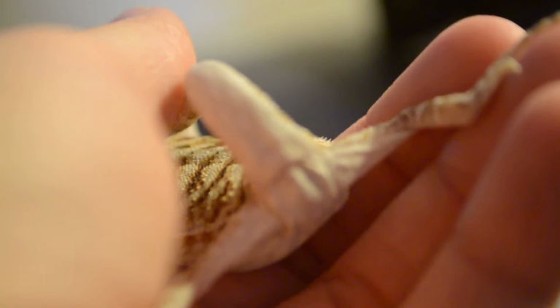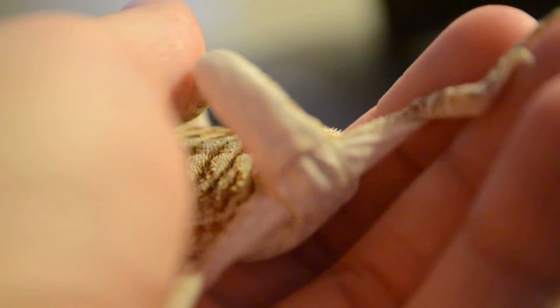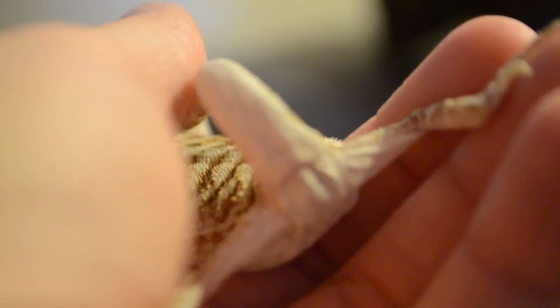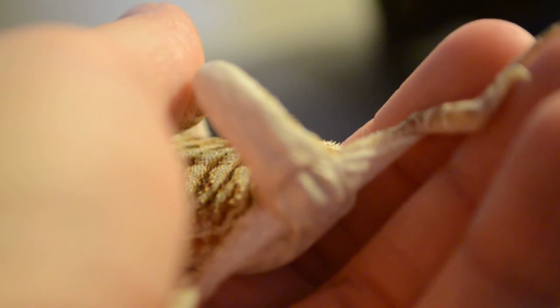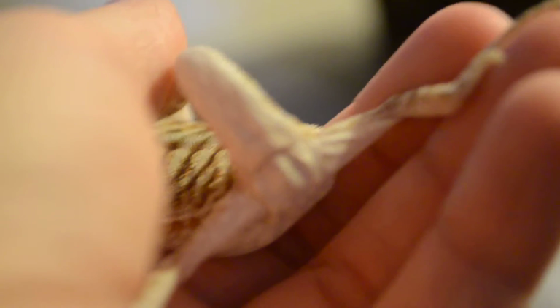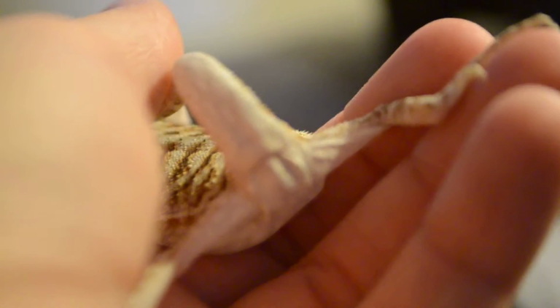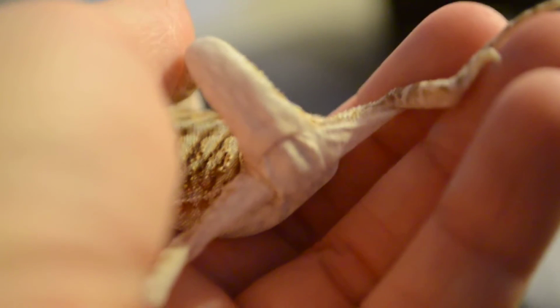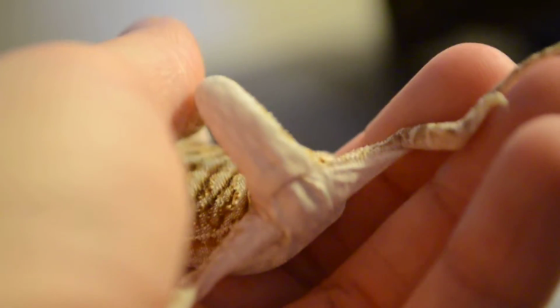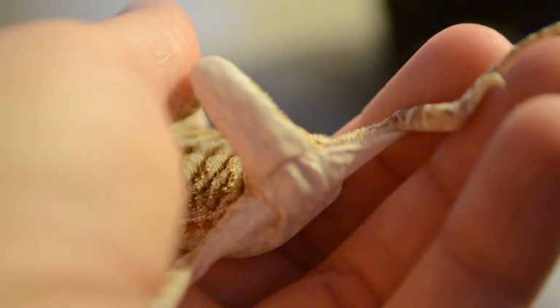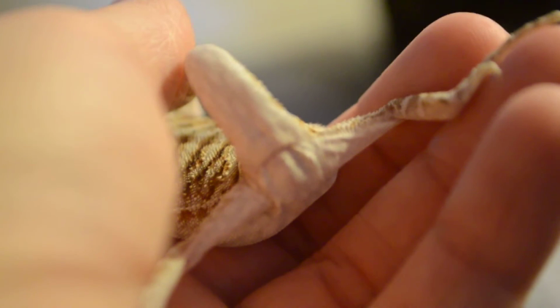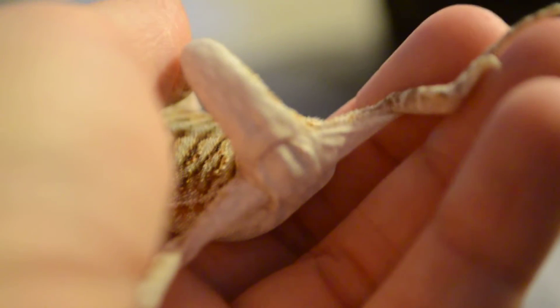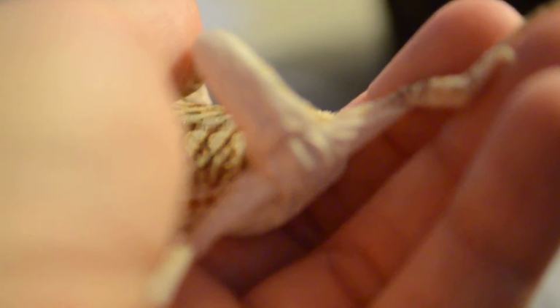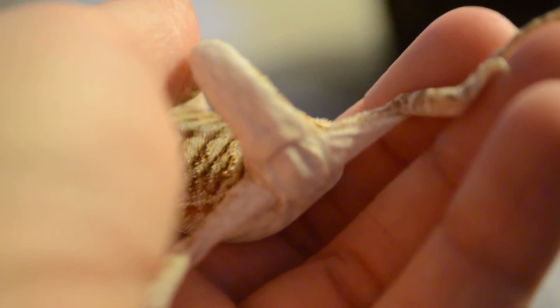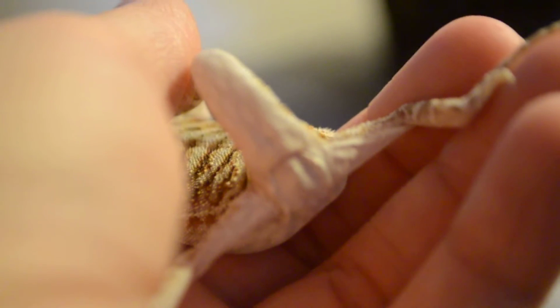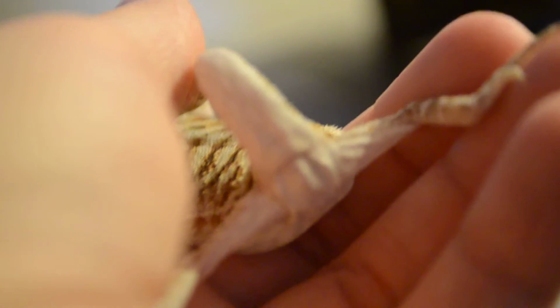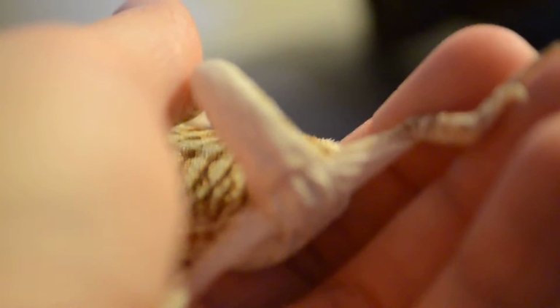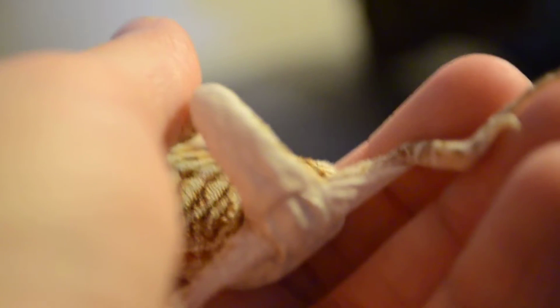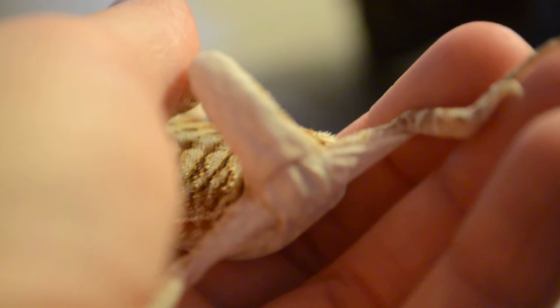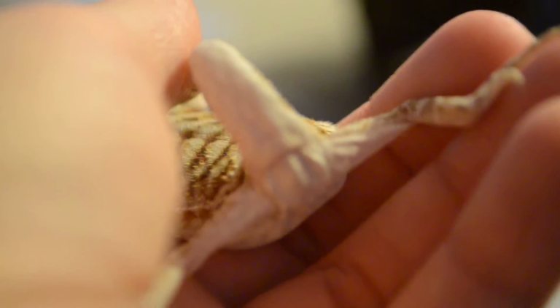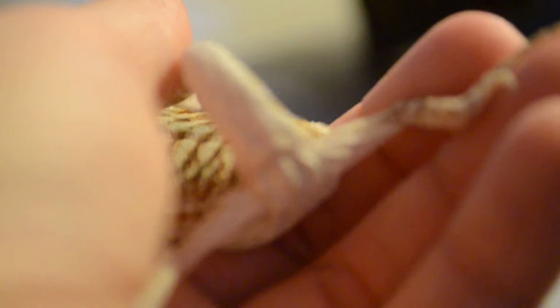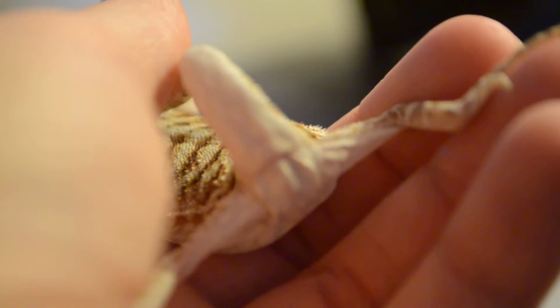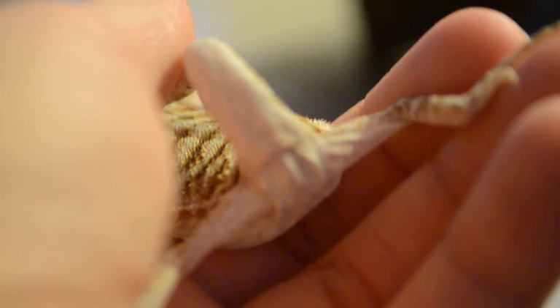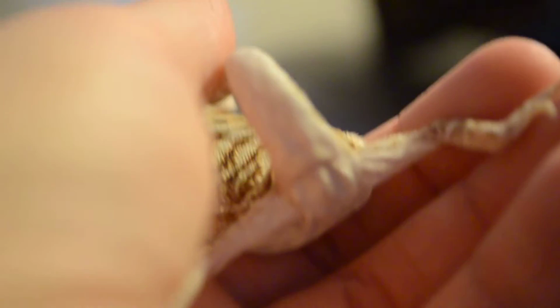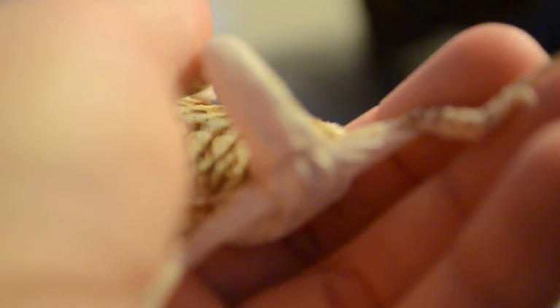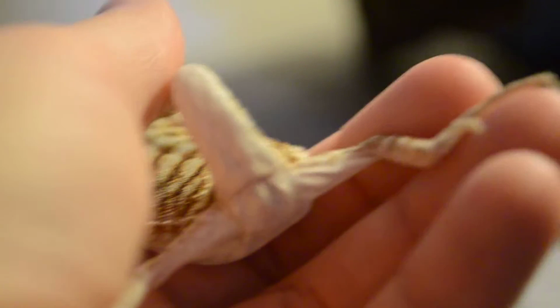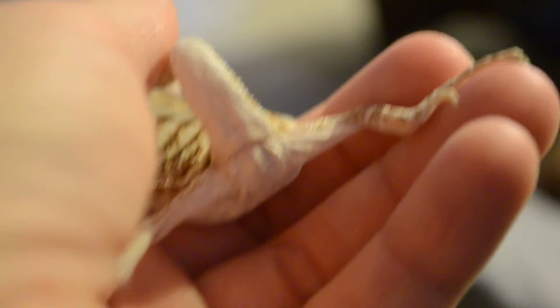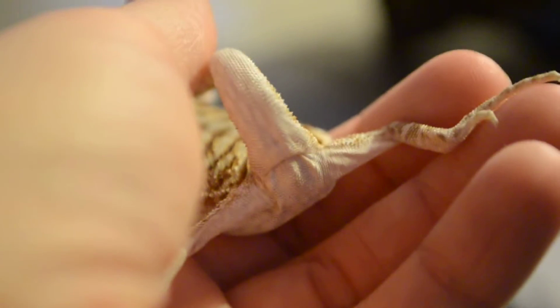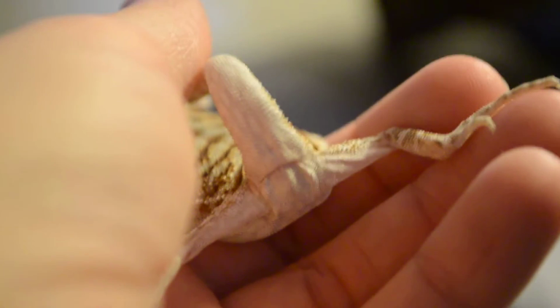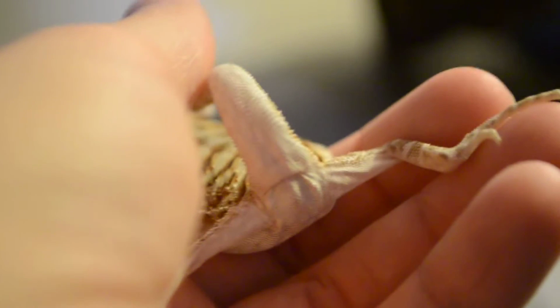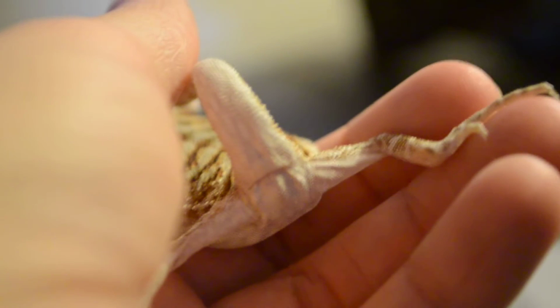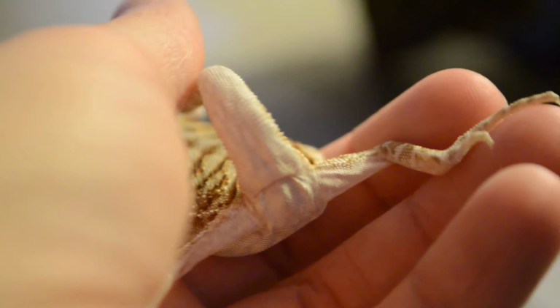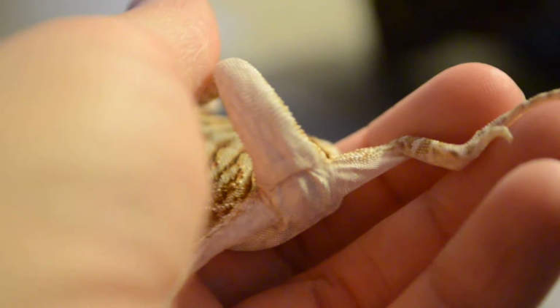I'm hoping it's a boy, because I named him Thor. But if it's a girl, I guess I'll just have to switch his name. Anyways, so that's that.